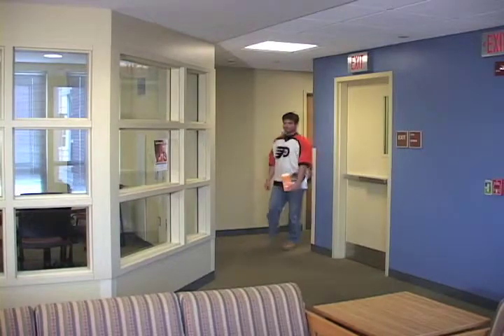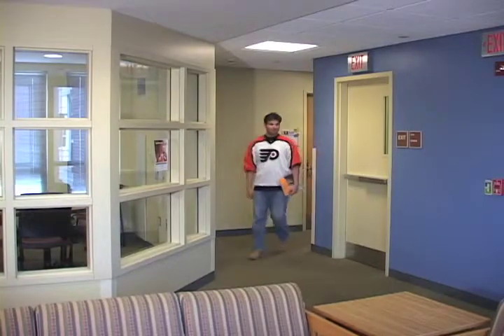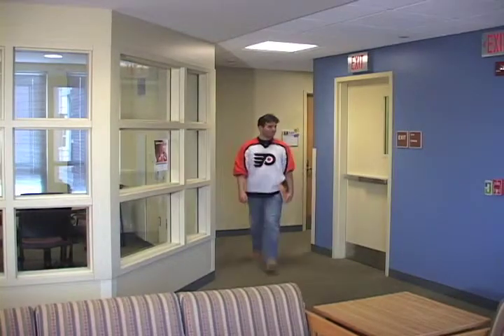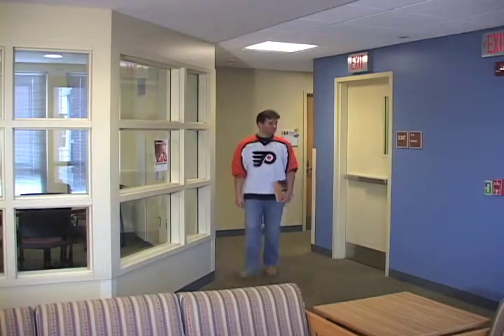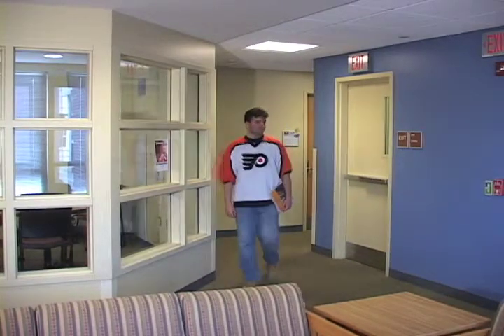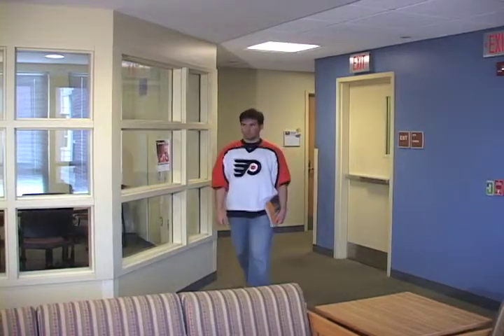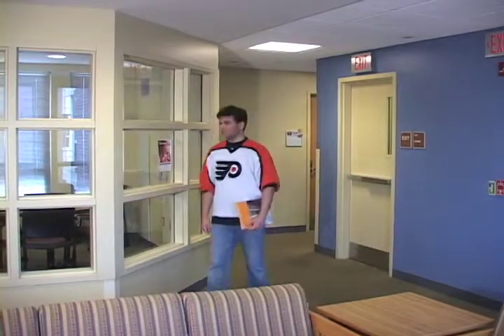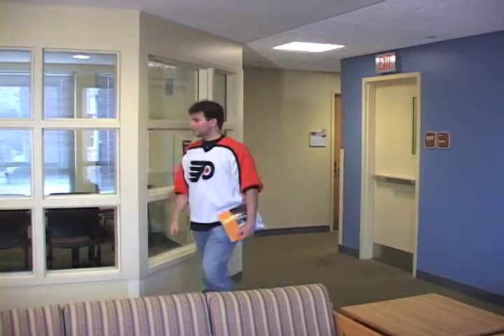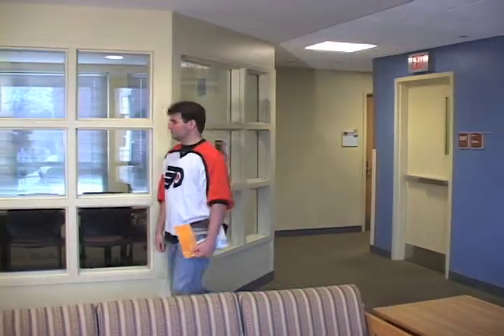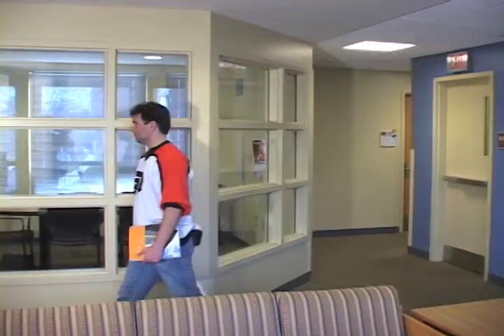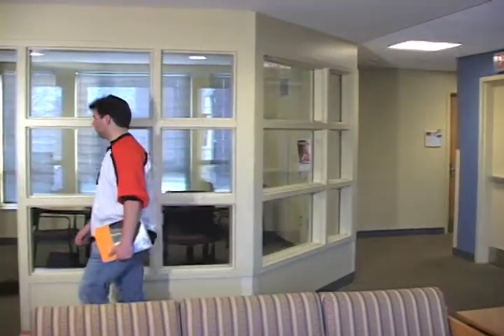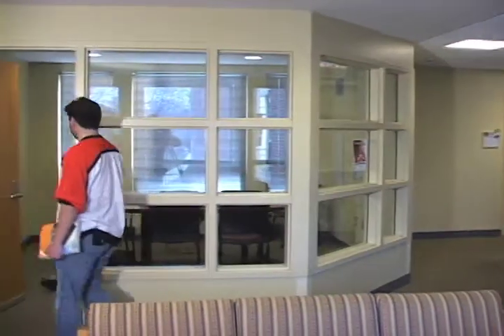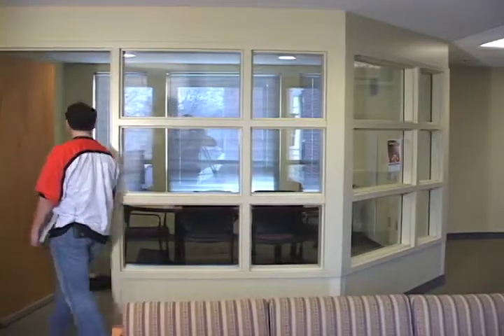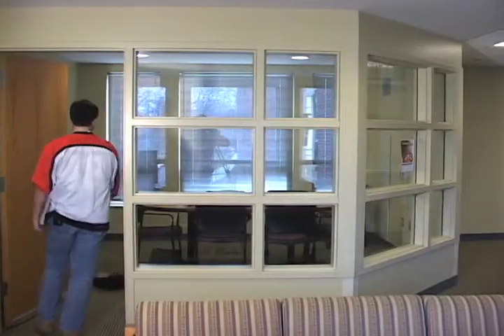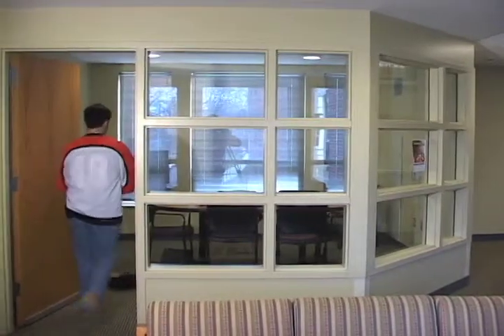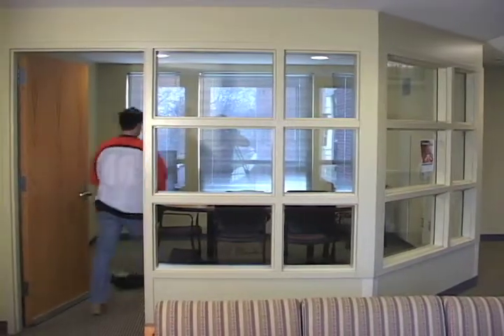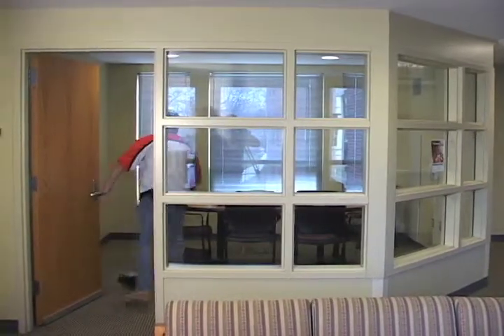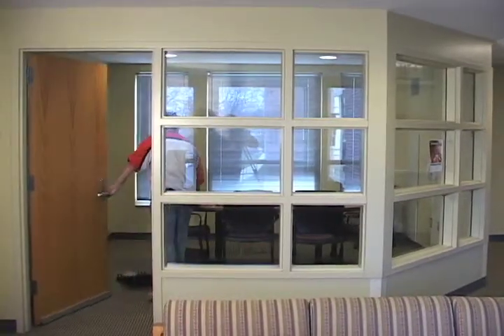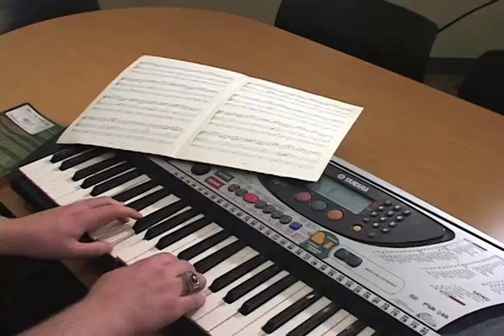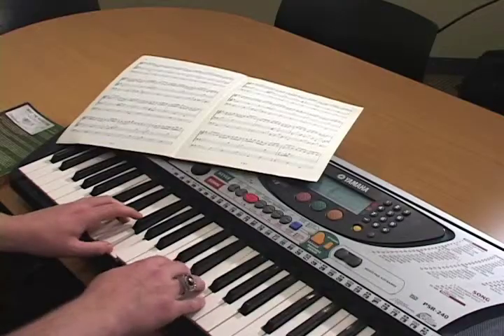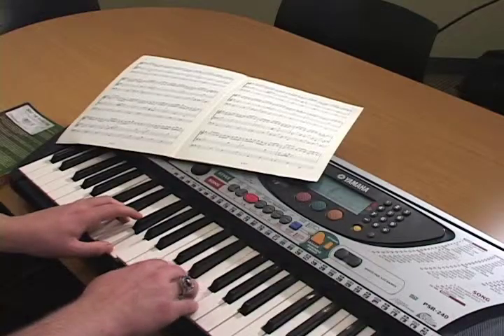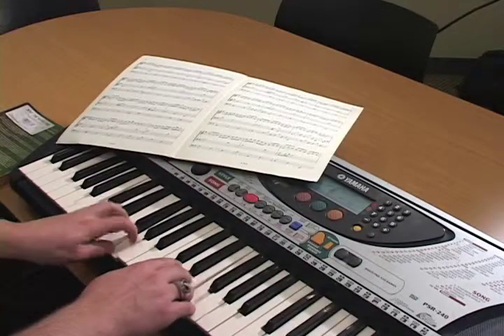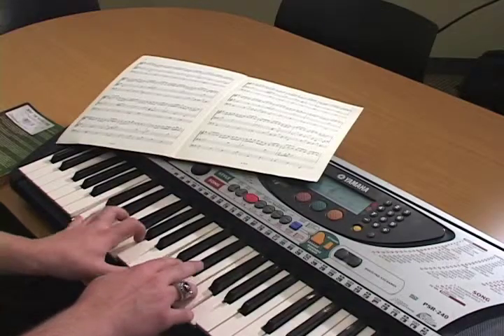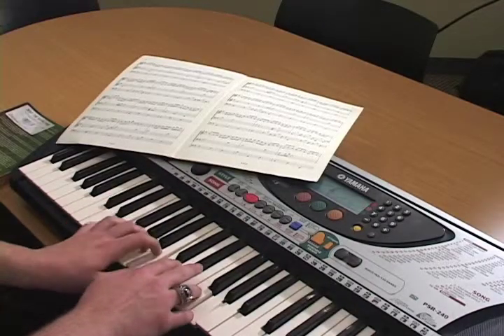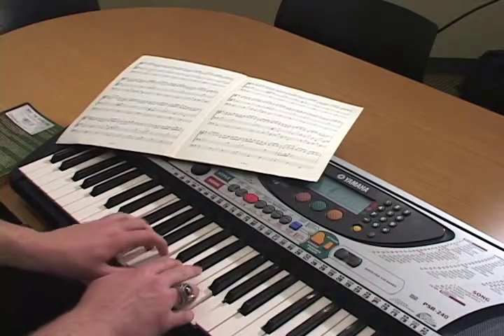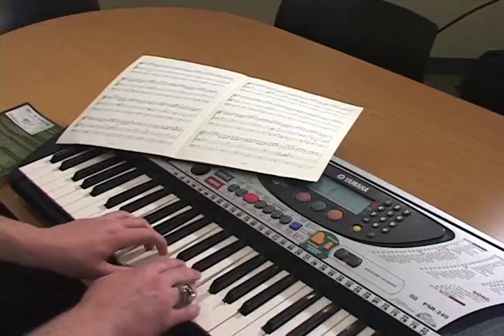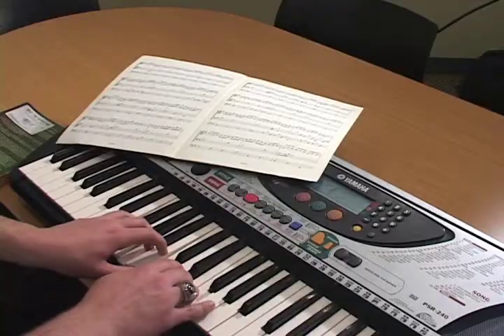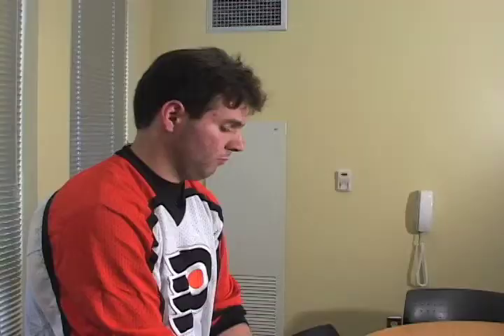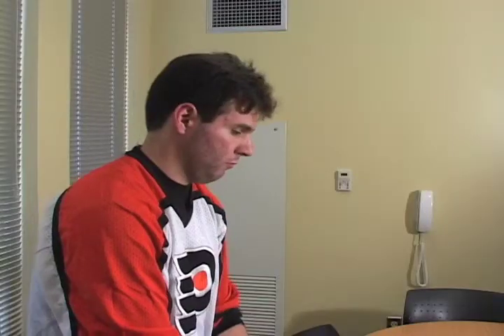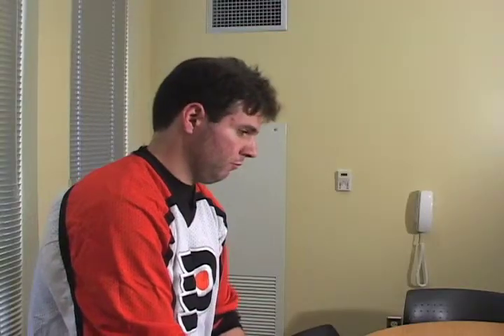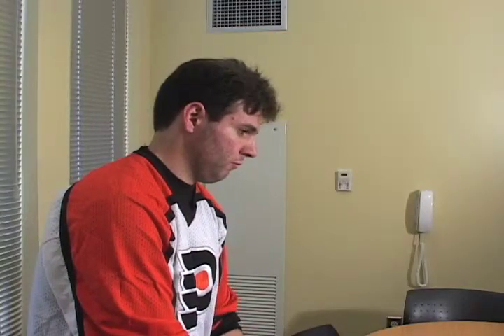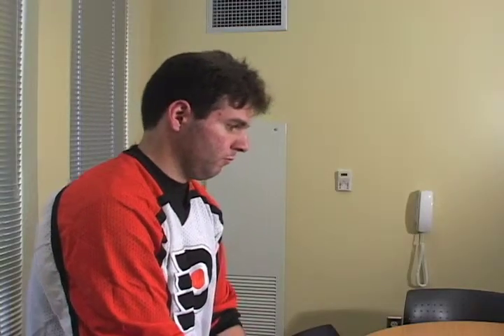Penn State senior Steven Ocovino has a talent that many average college students today don't have. He plays the pipe organ. Although currently away from his home church, he still practices on a professional keyboard nearly every day.